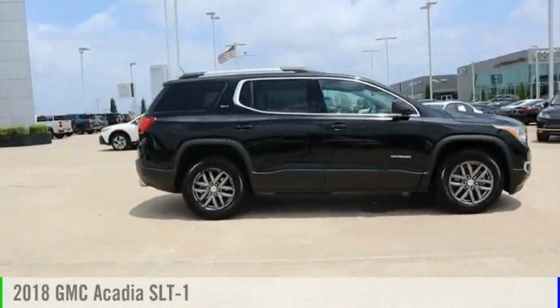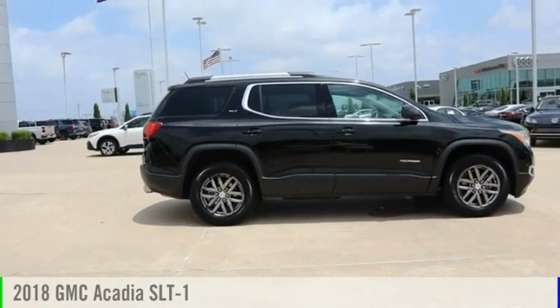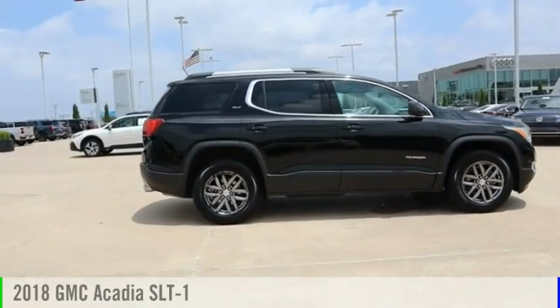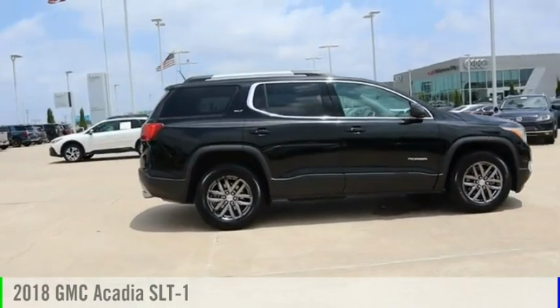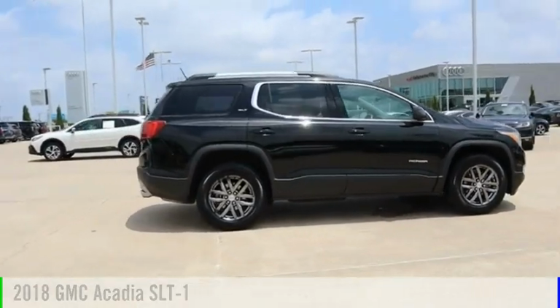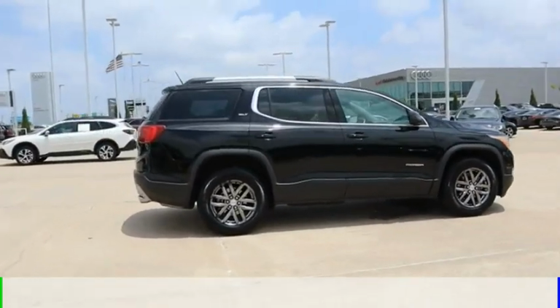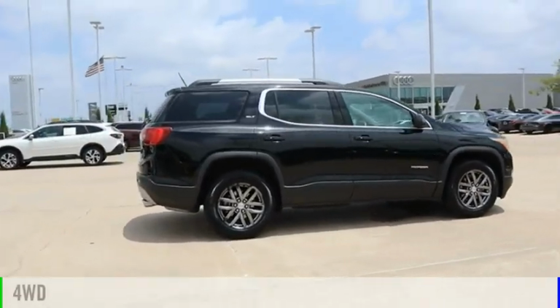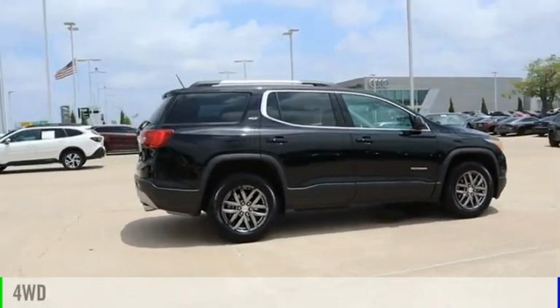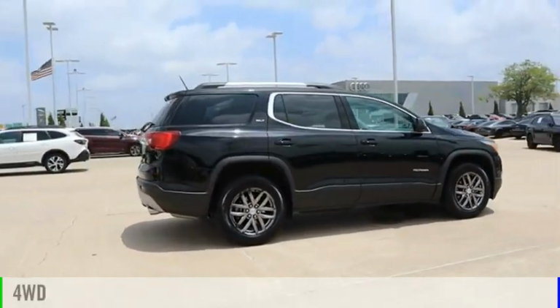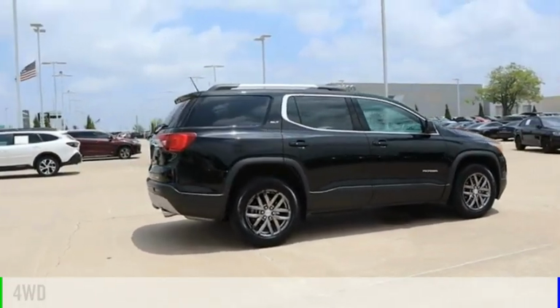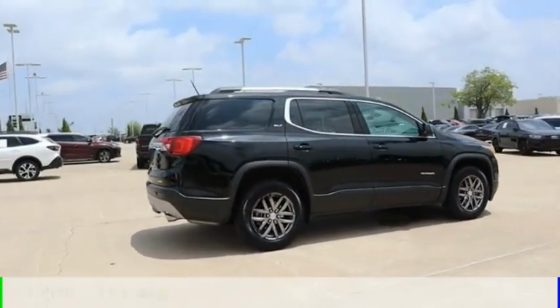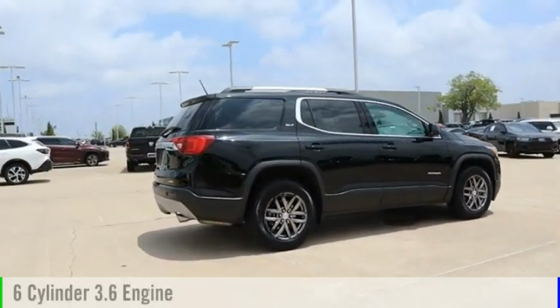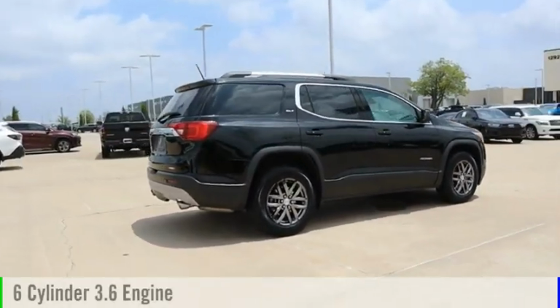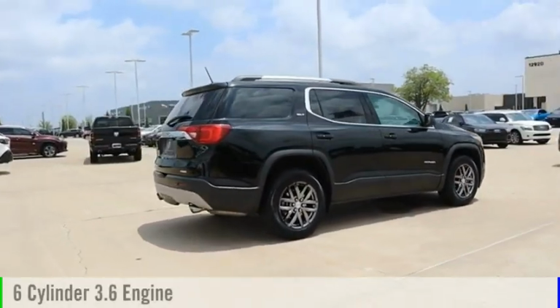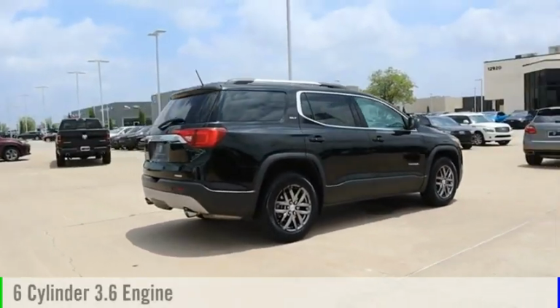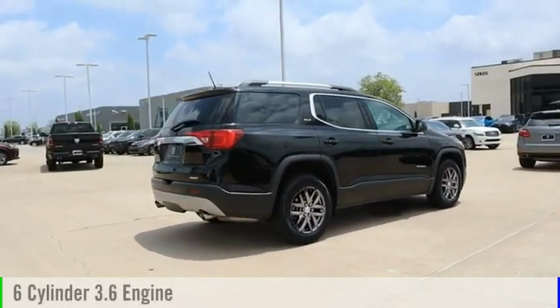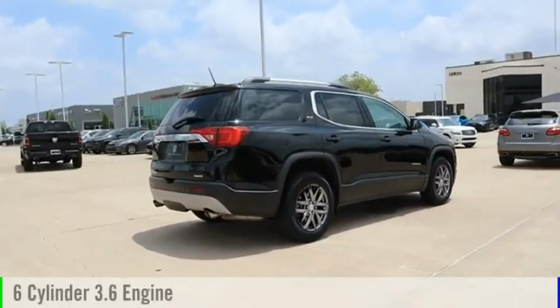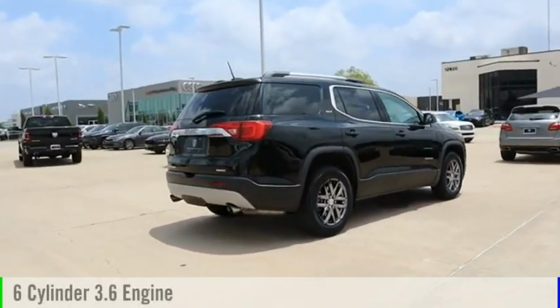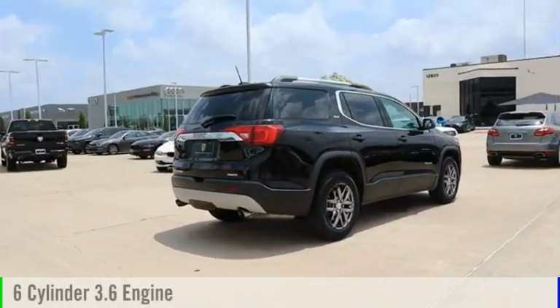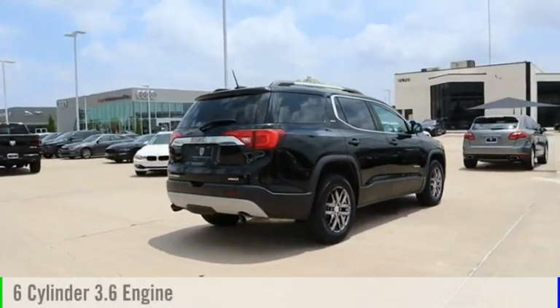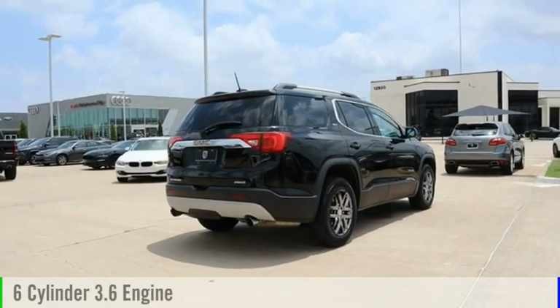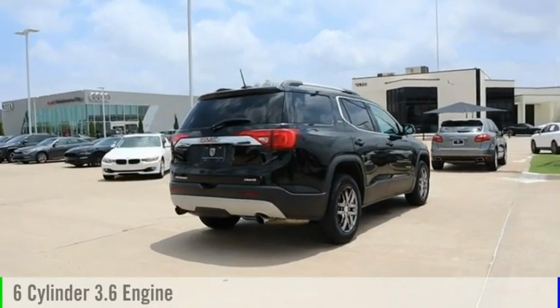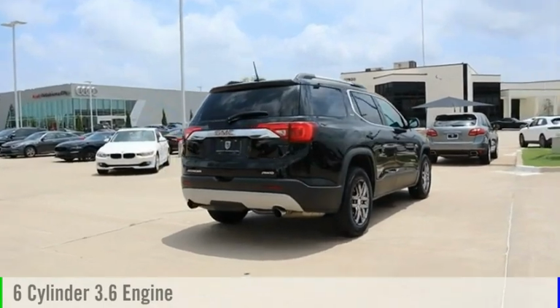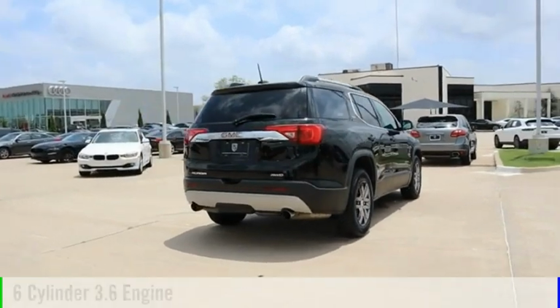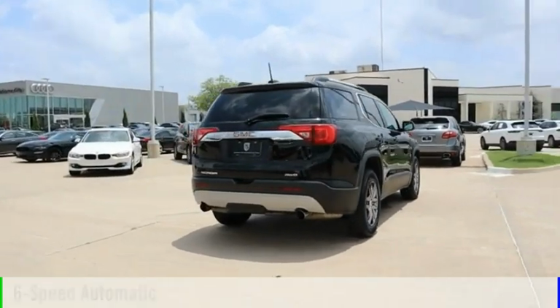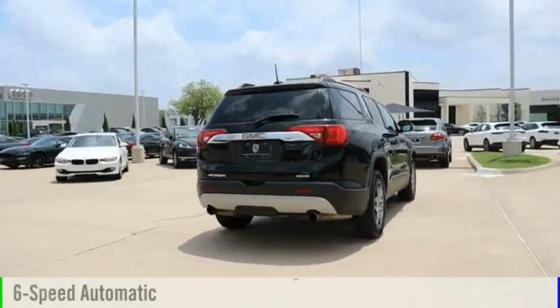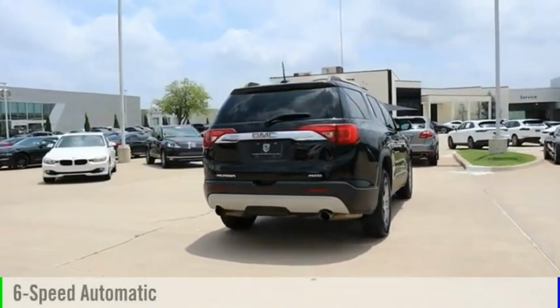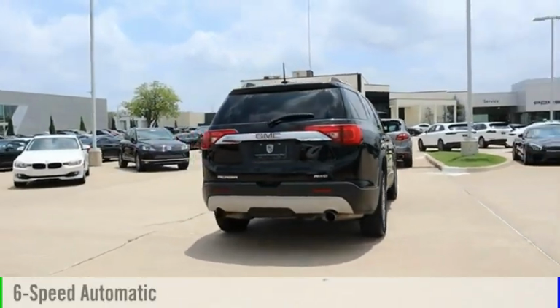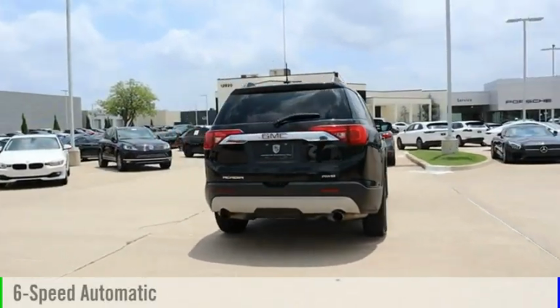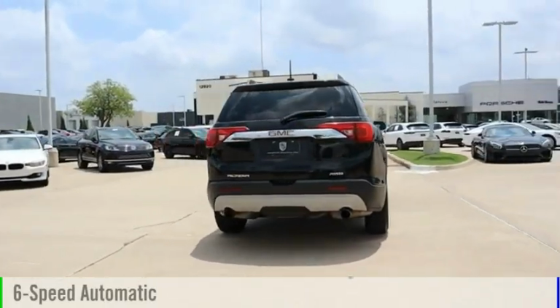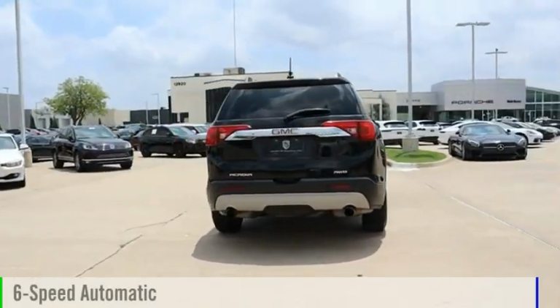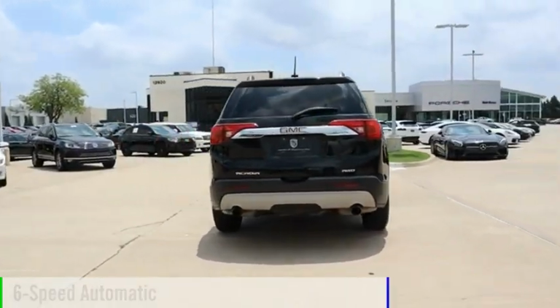This vehicle is powered by a four-wheel drive, six-cylinder, 3.6-liter engine, and comes with a six-speed automatic transmission.